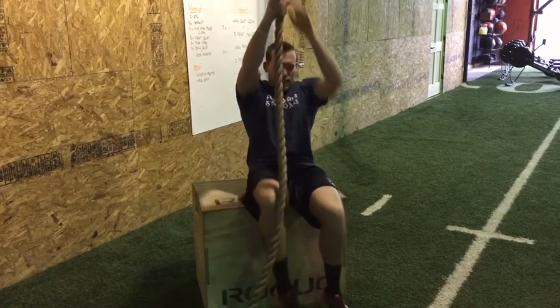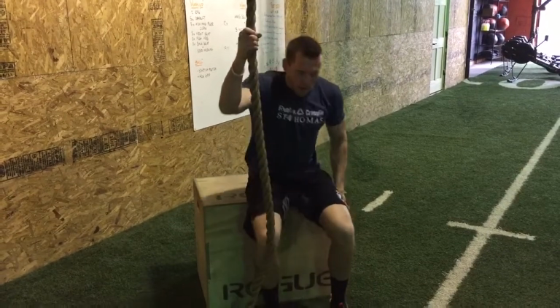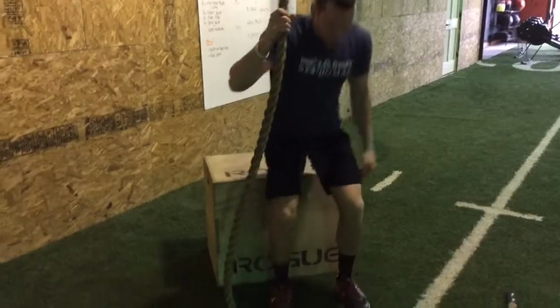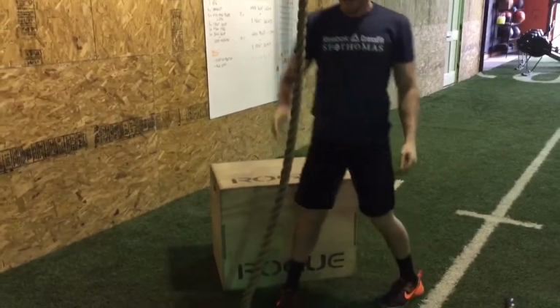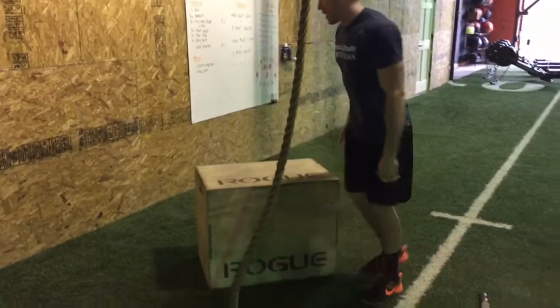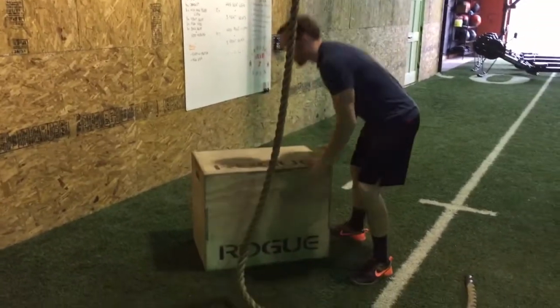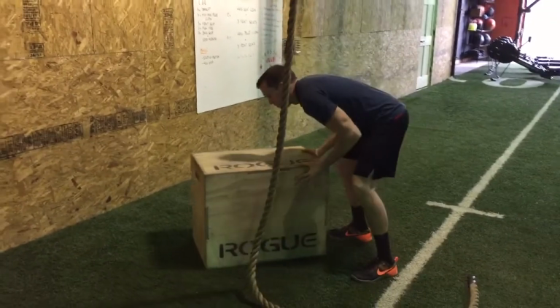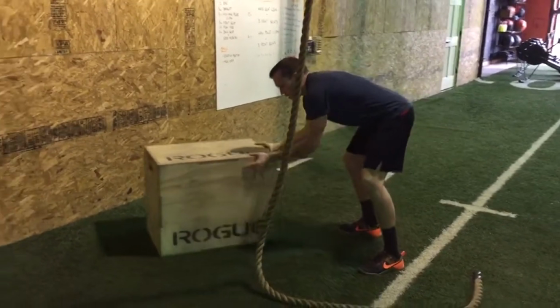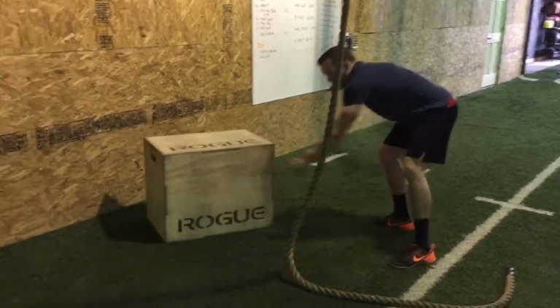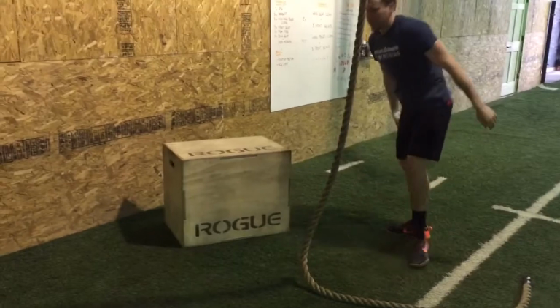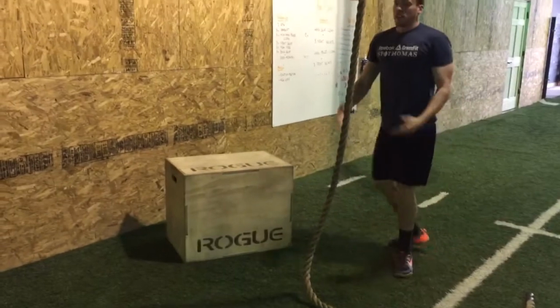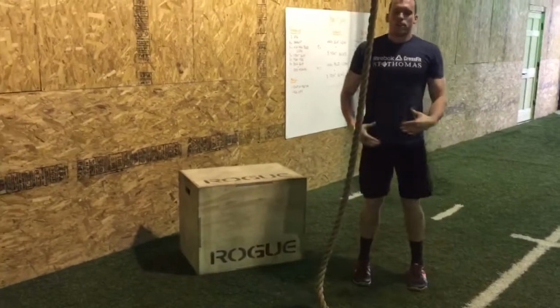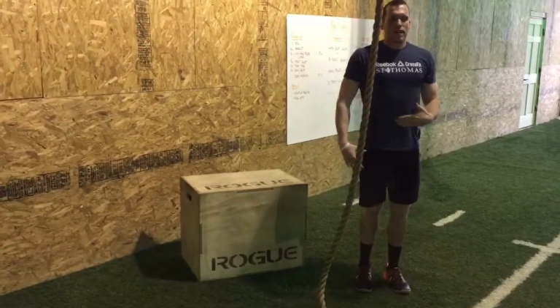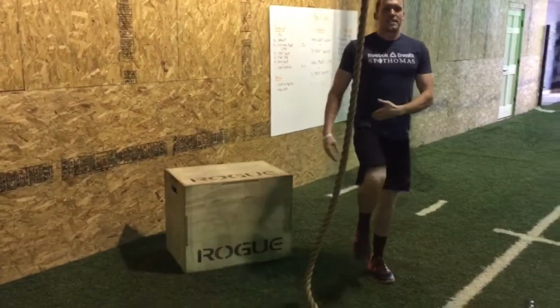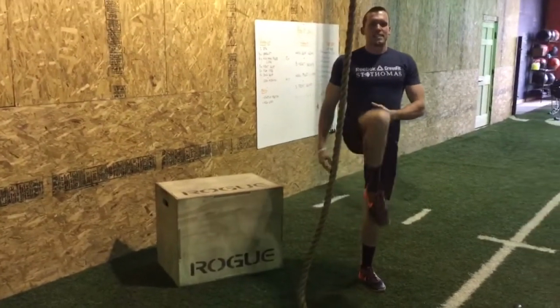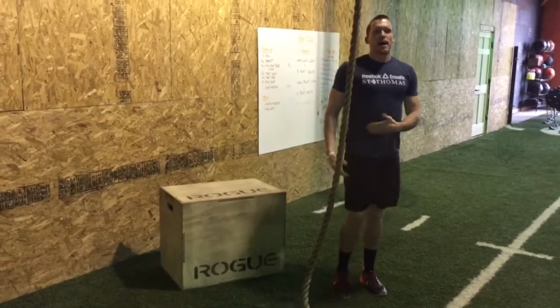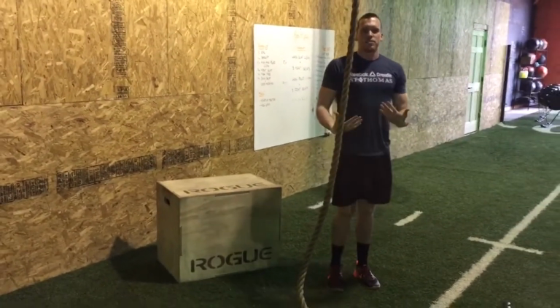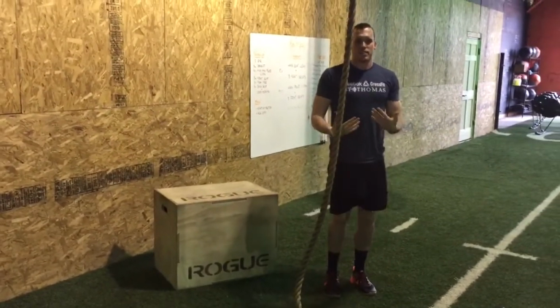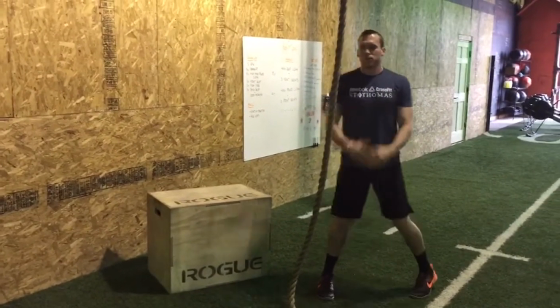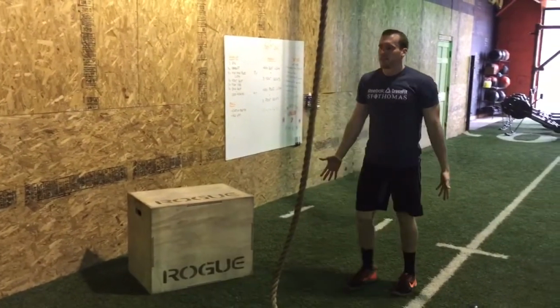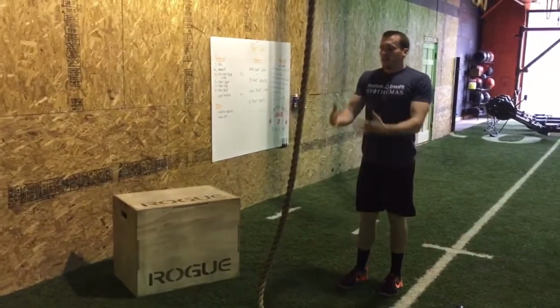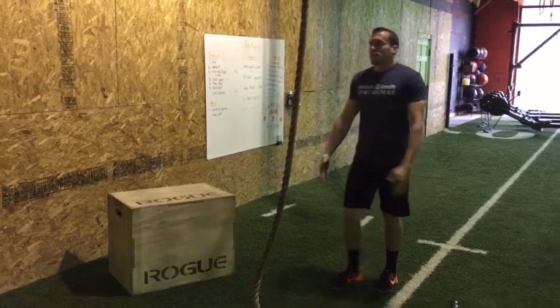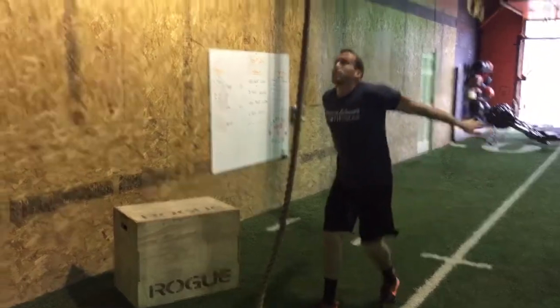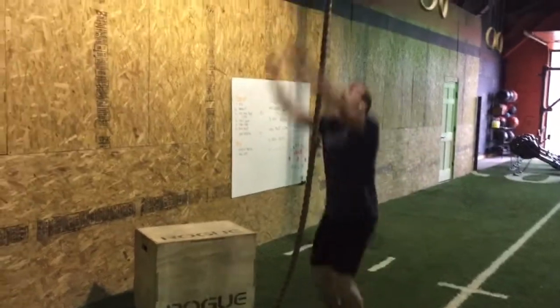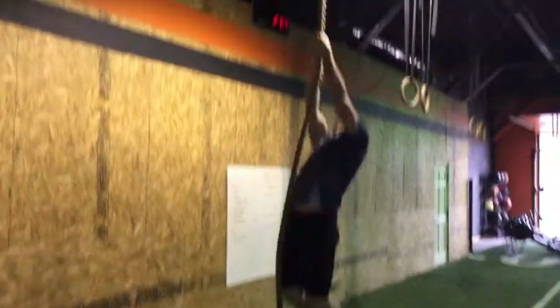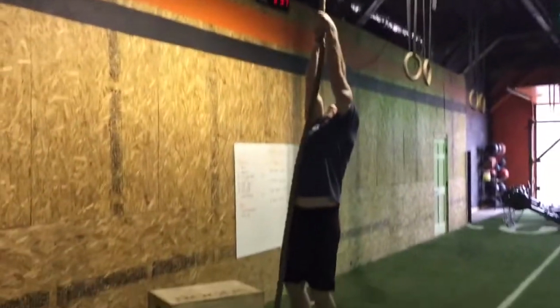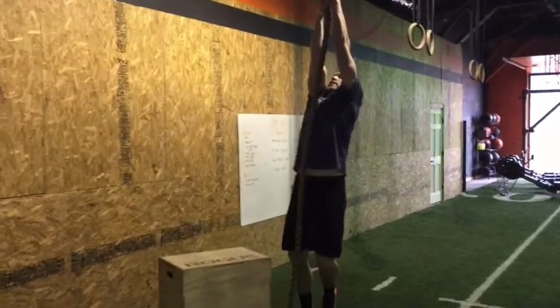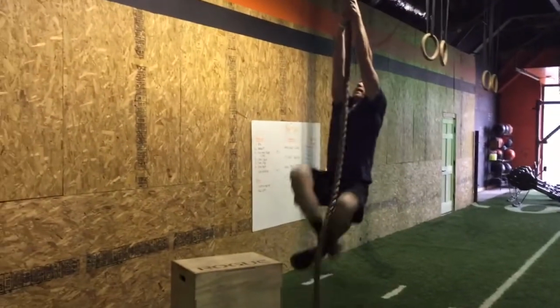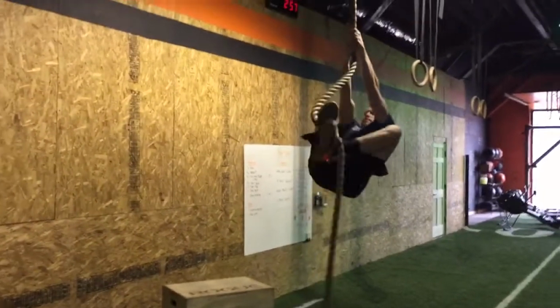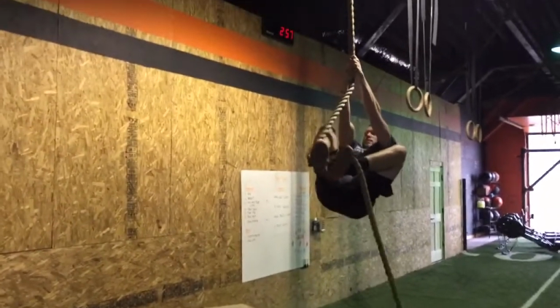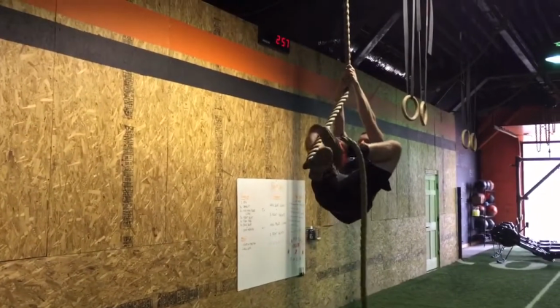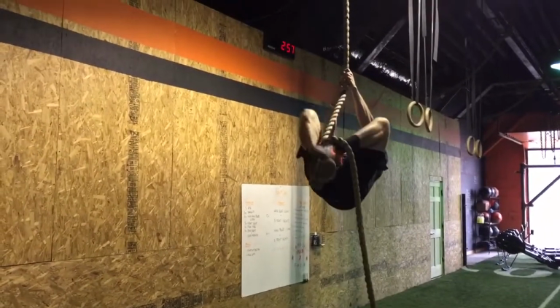Now in terms of actually climbing the rope, we really want to emphasize knees up high into the chest. So when we jump, we get our firm grip and the knees are coming up high.